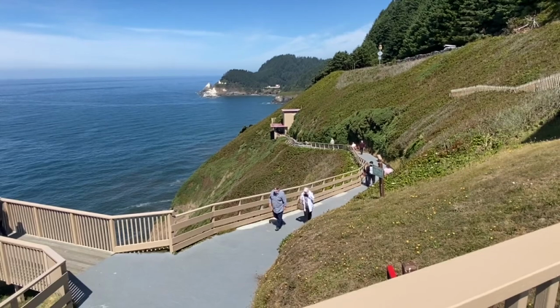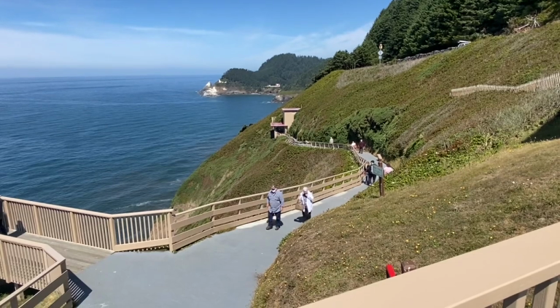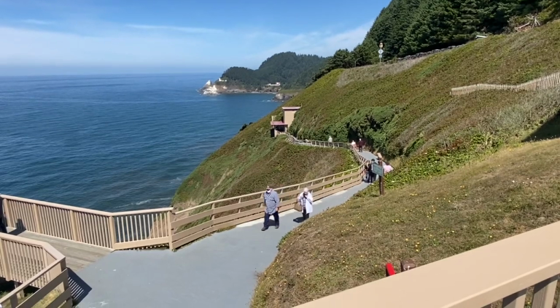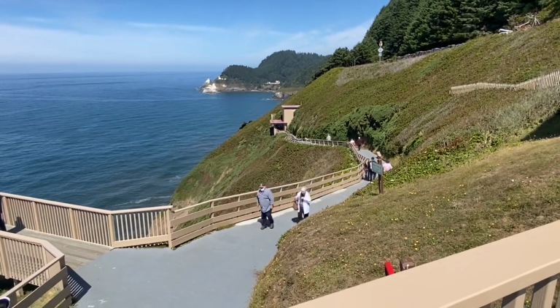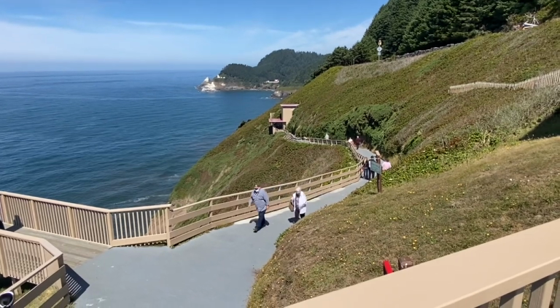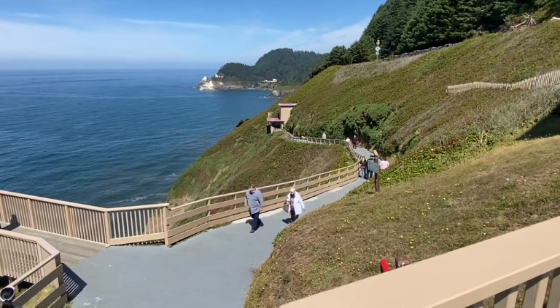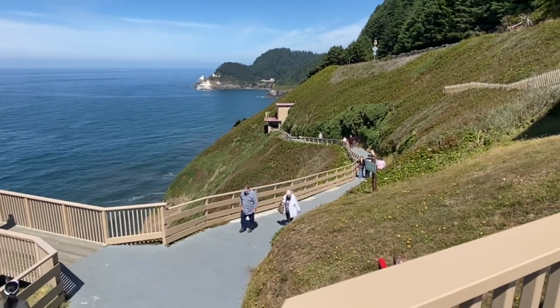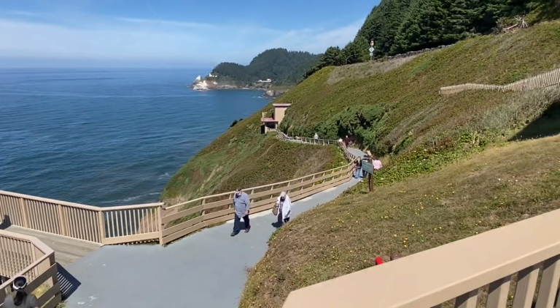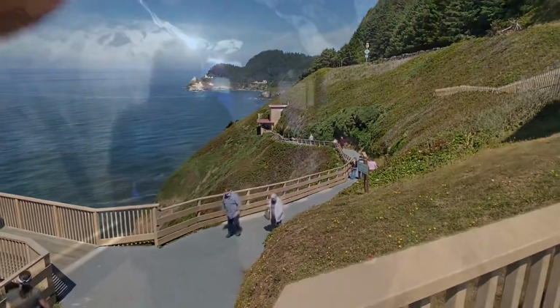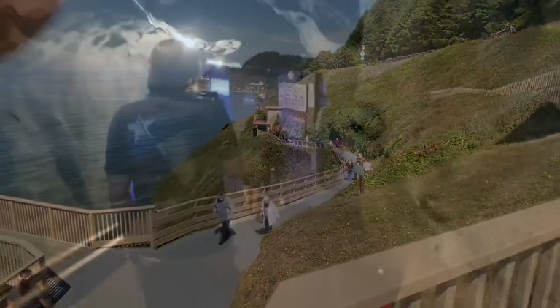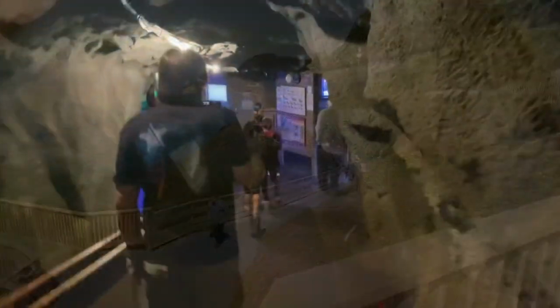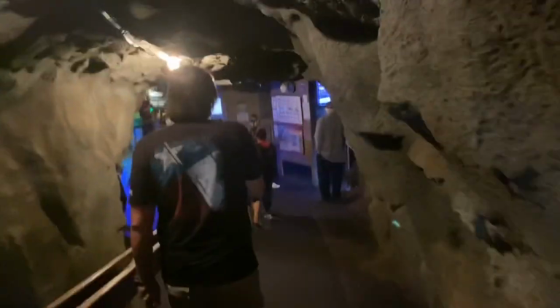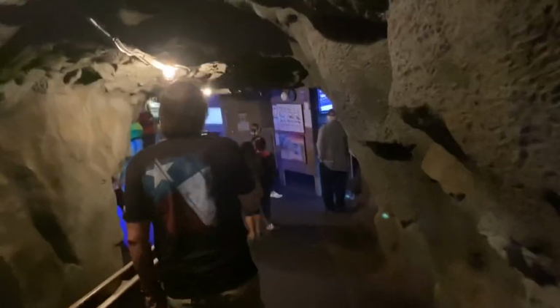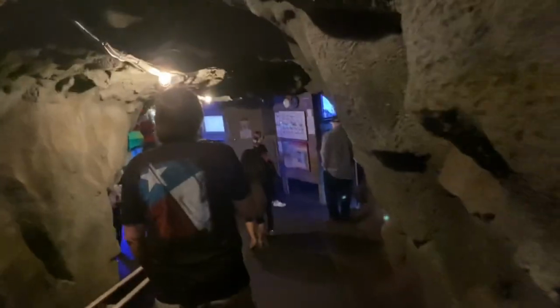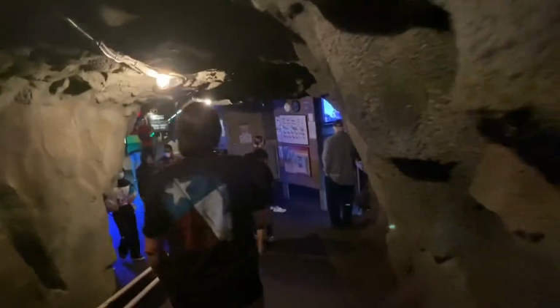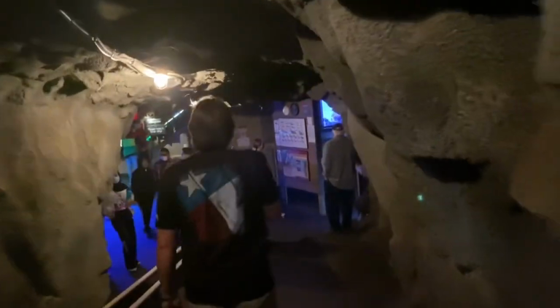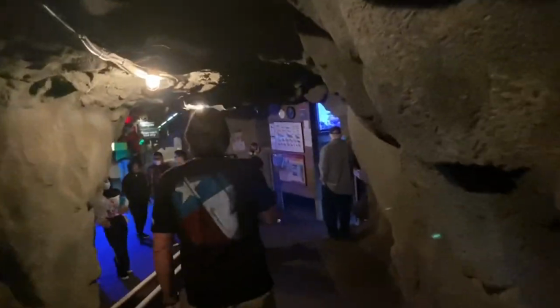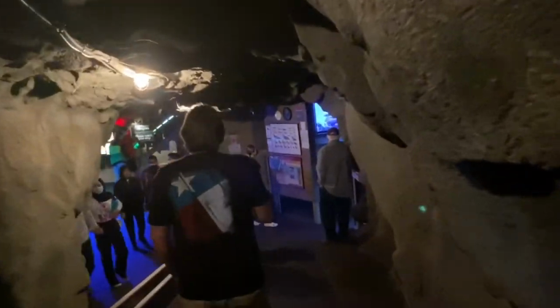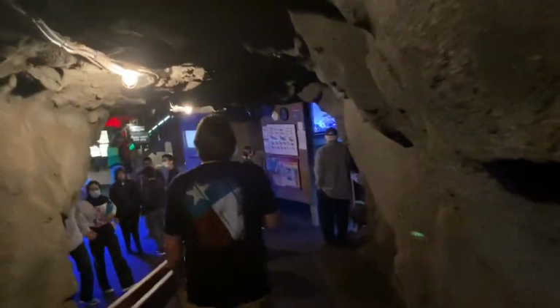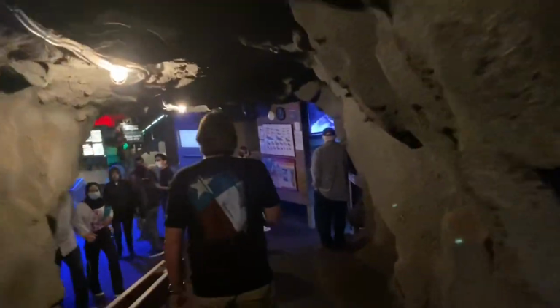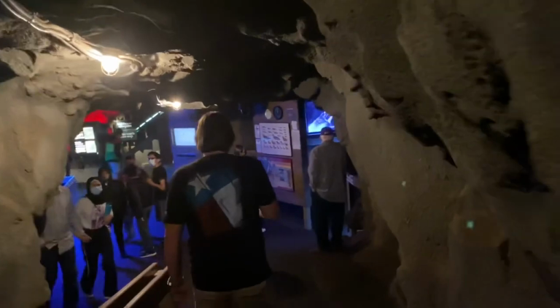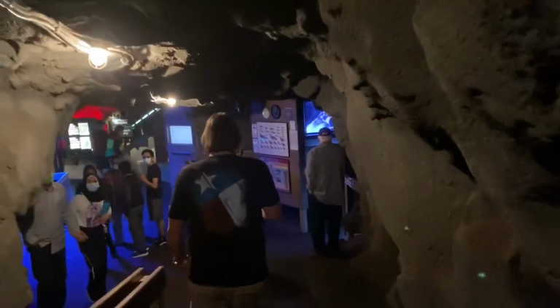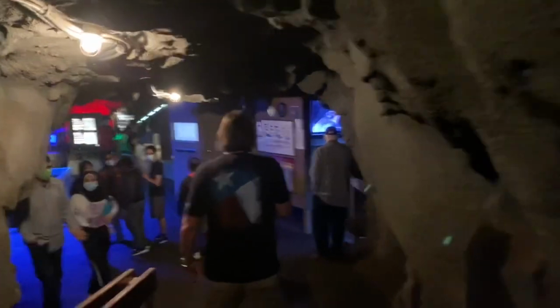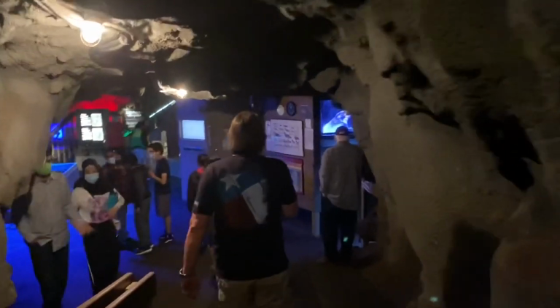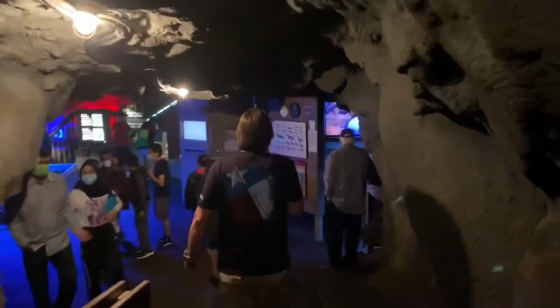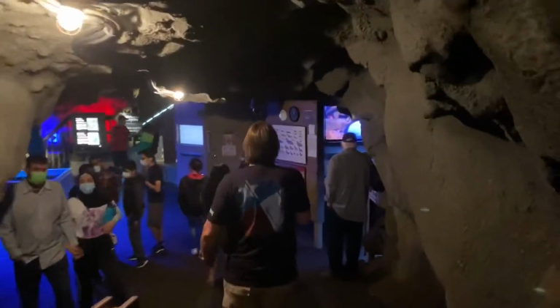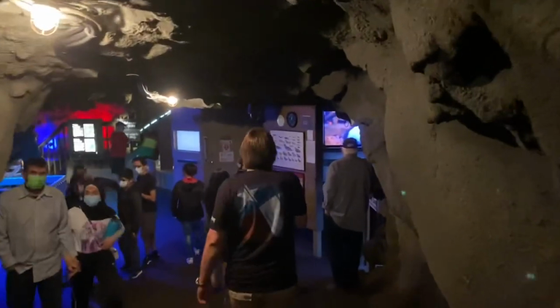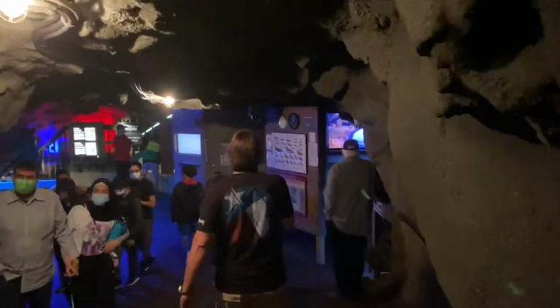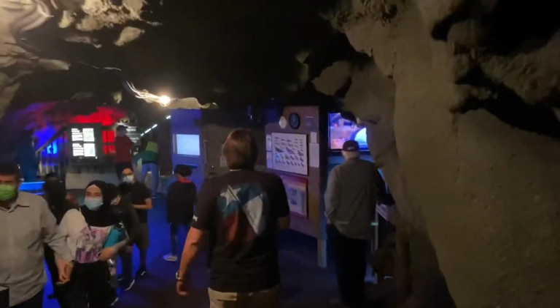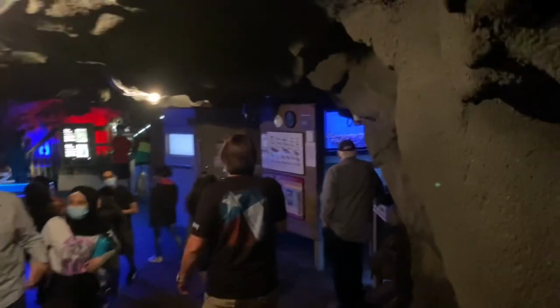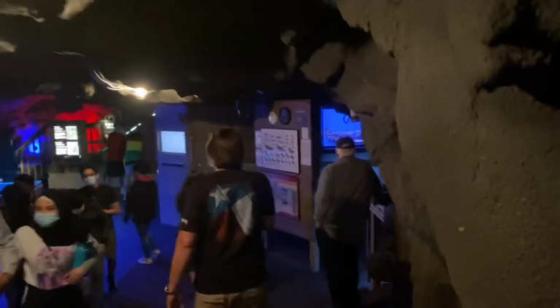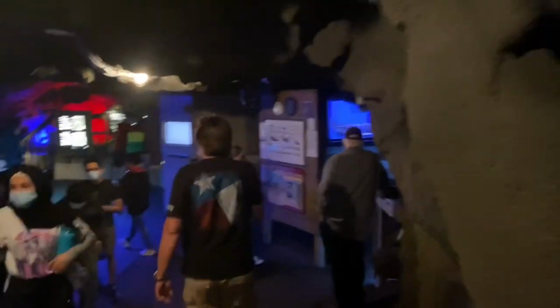And here are some of those photos from Sea Lion Caves.